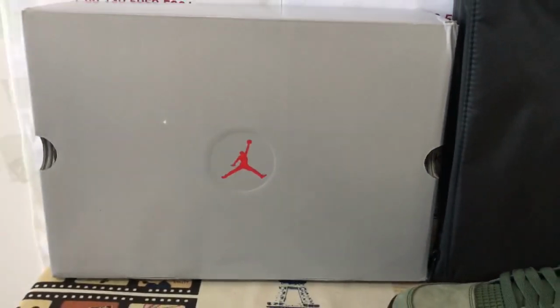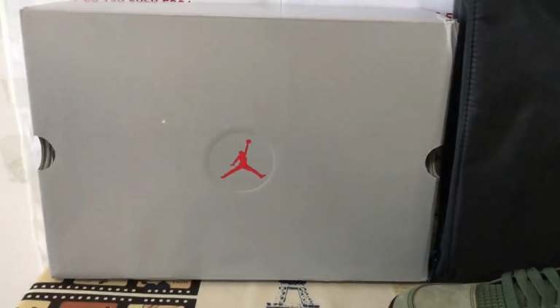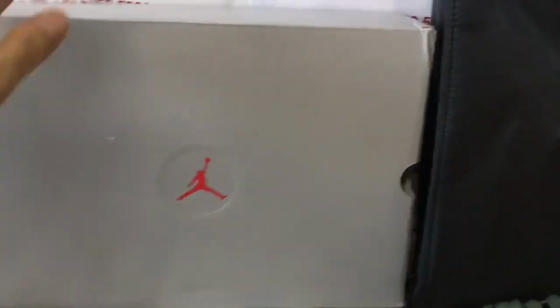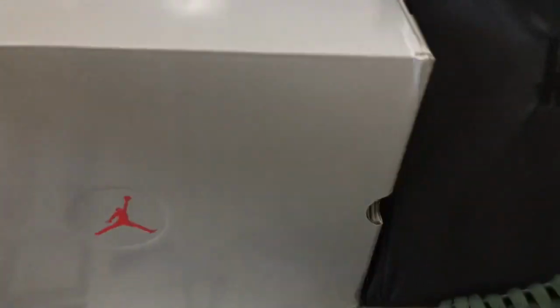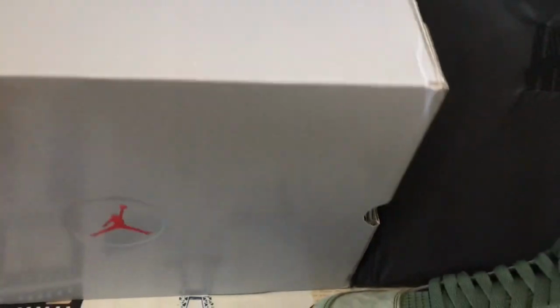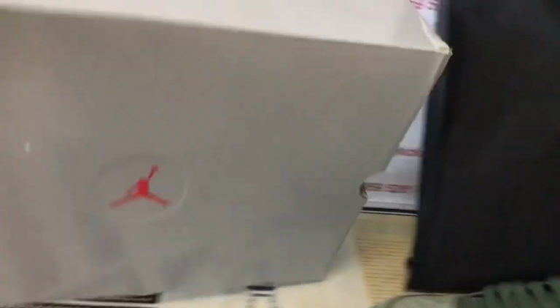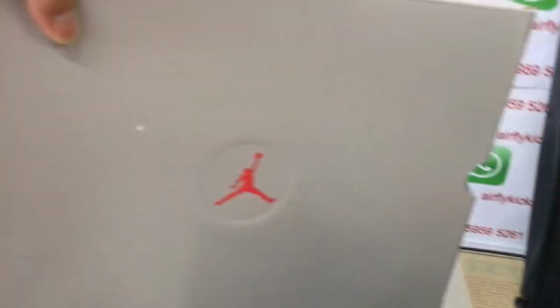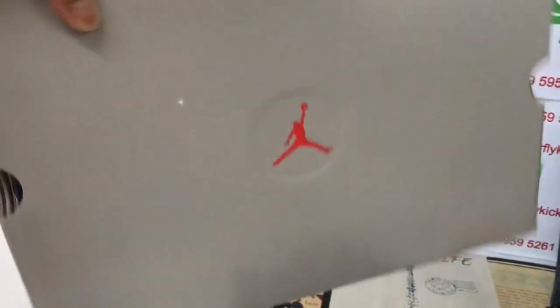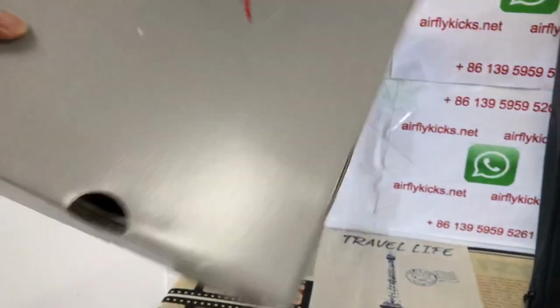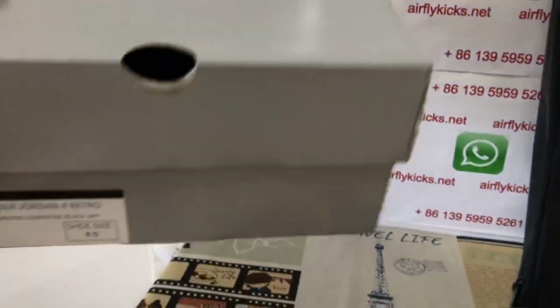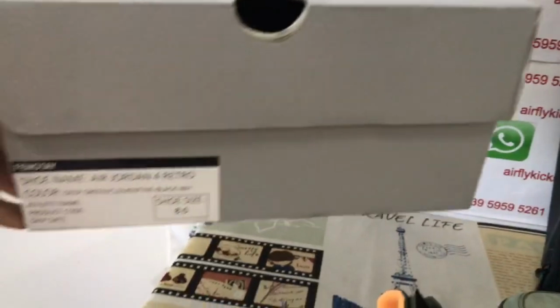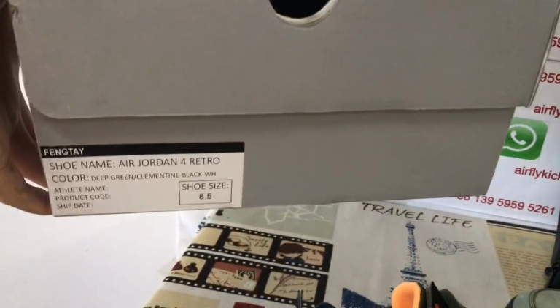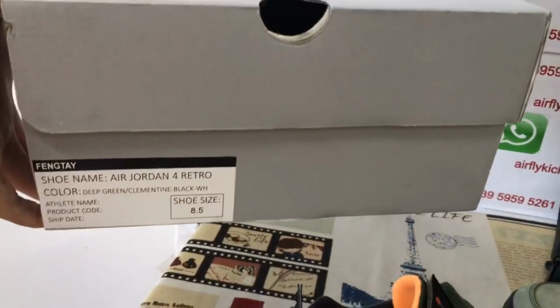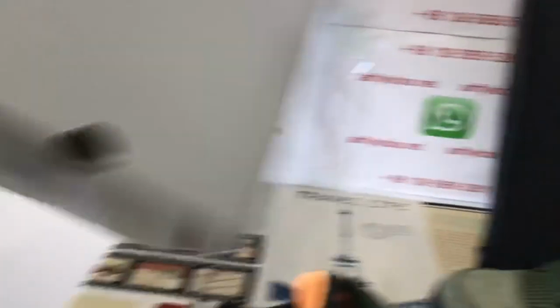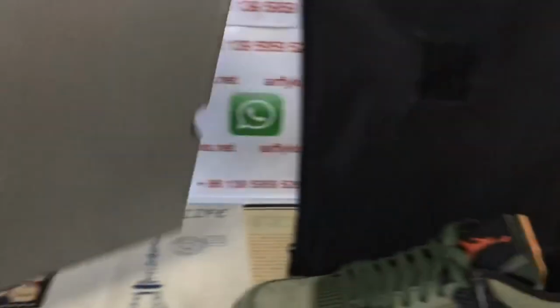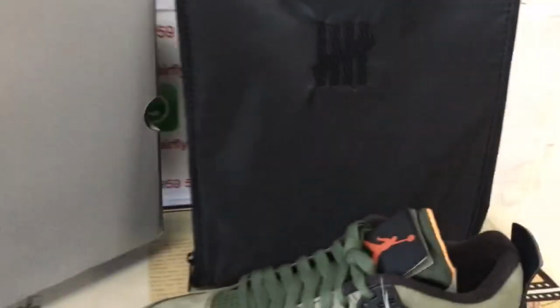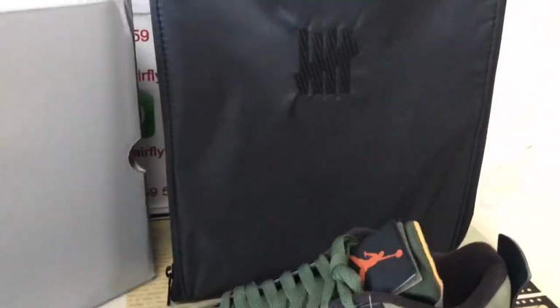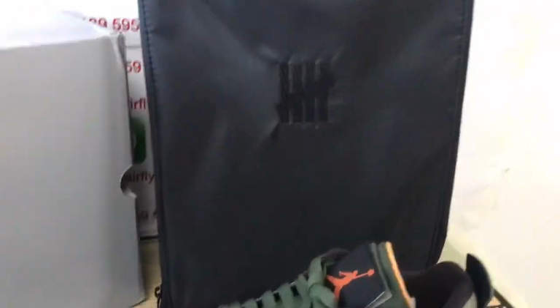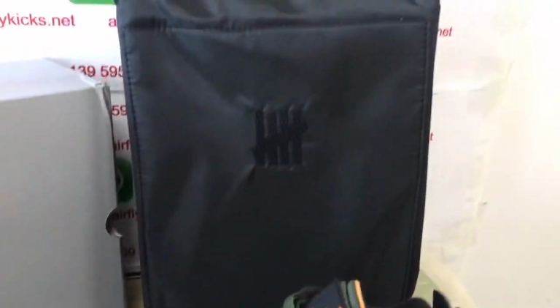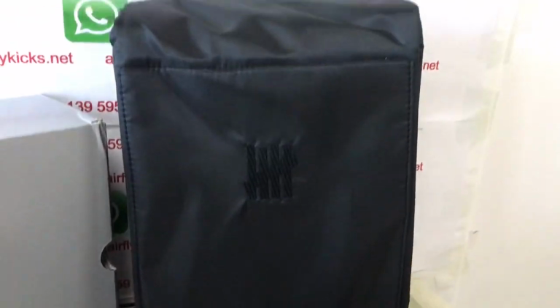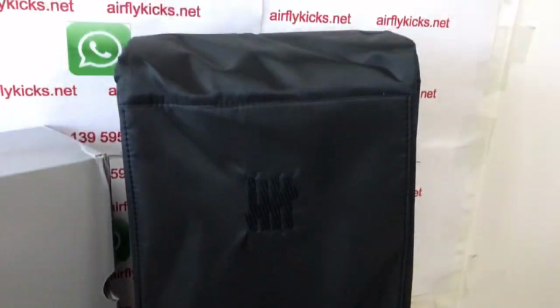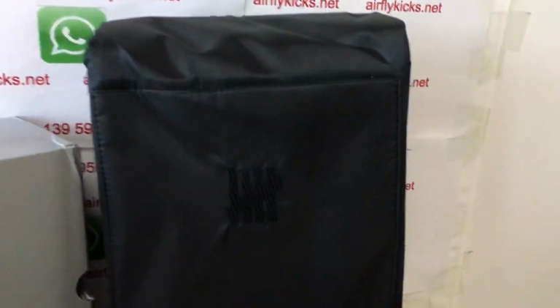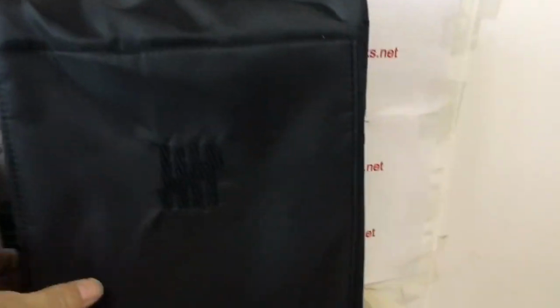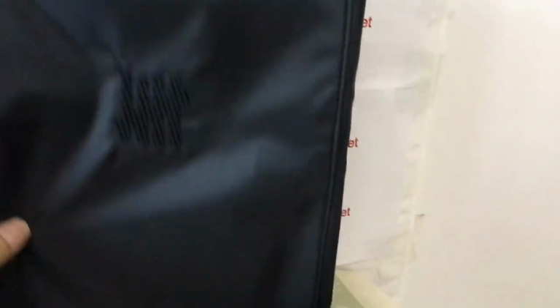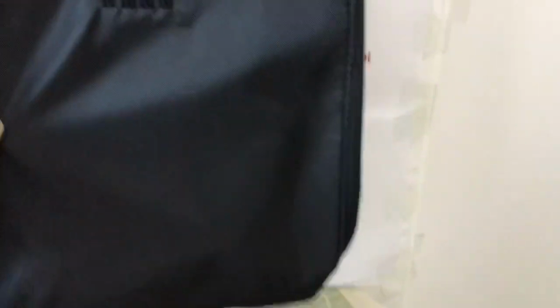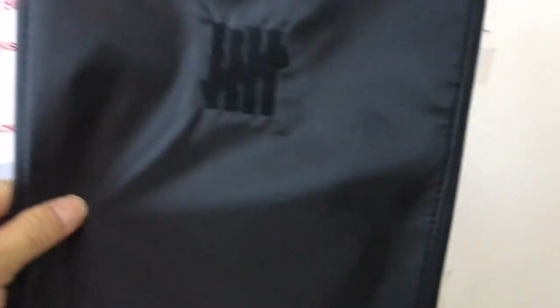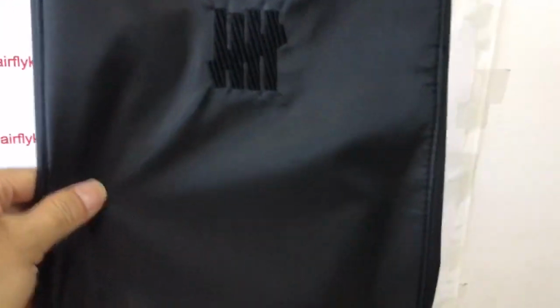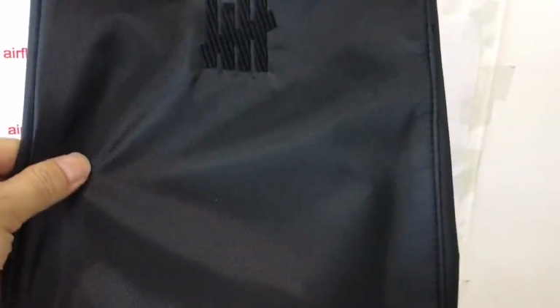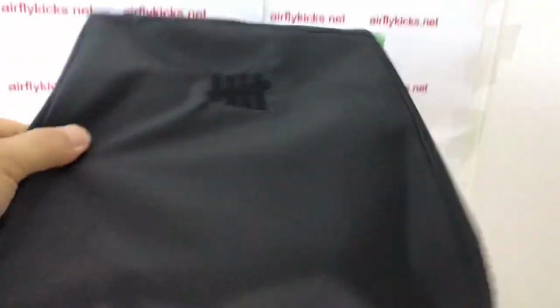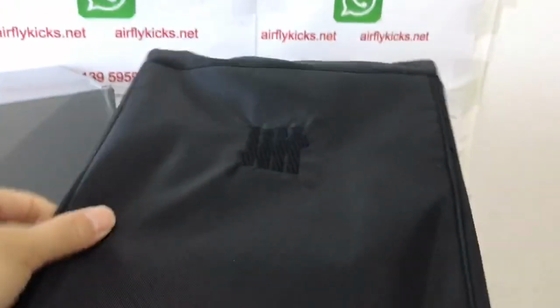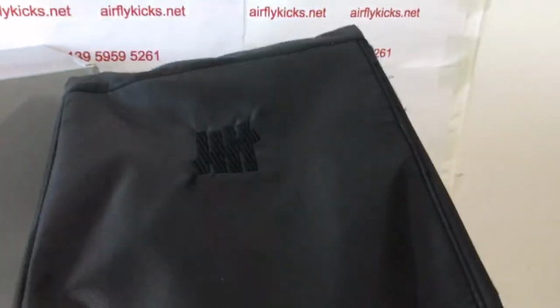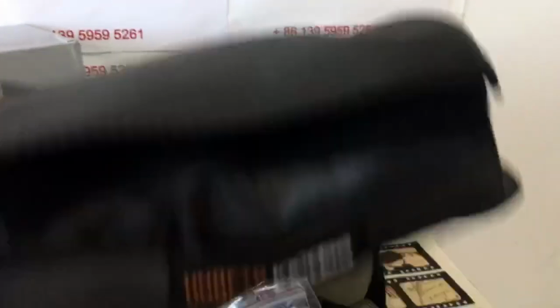The shoe comes with the original Jordan shoe box, and also includes the Undefeated branded bag.